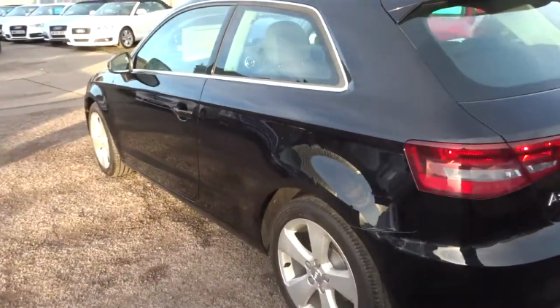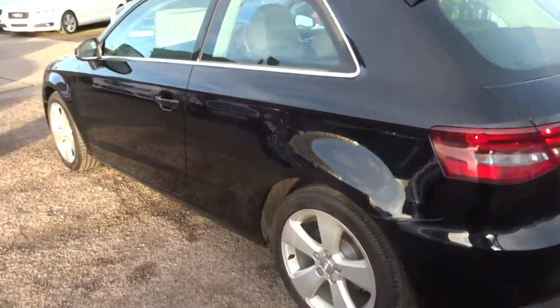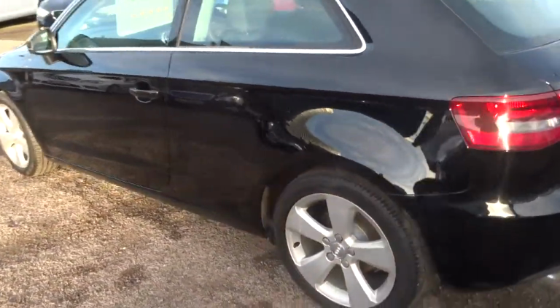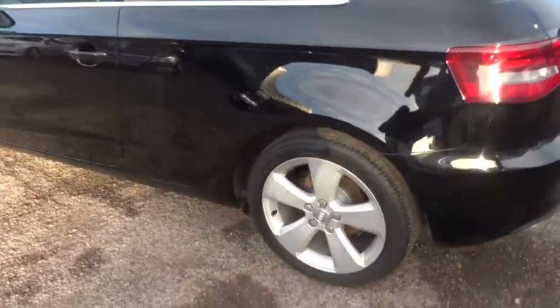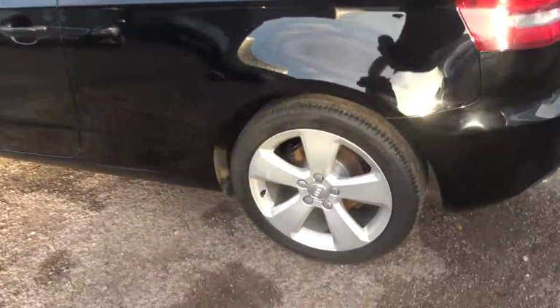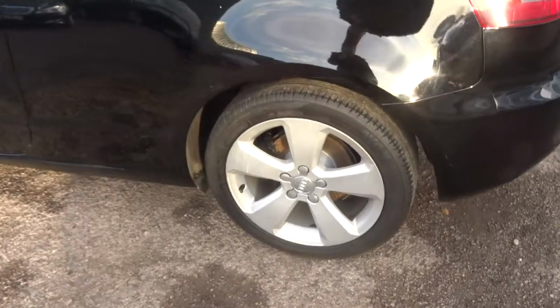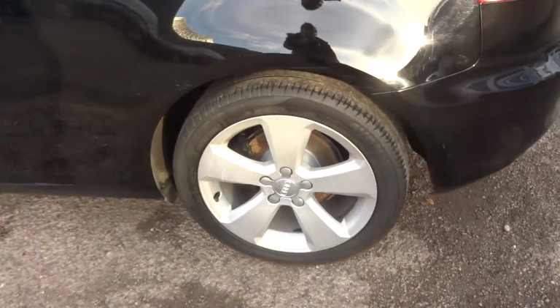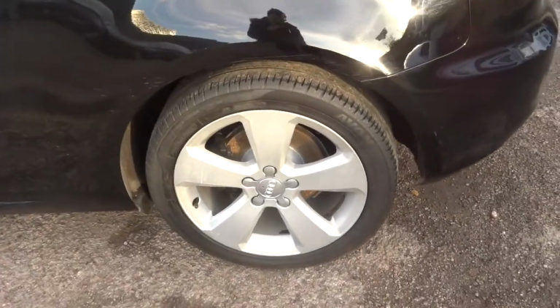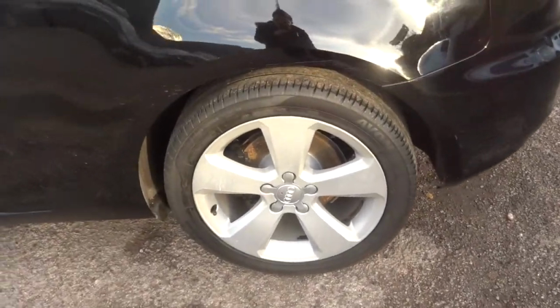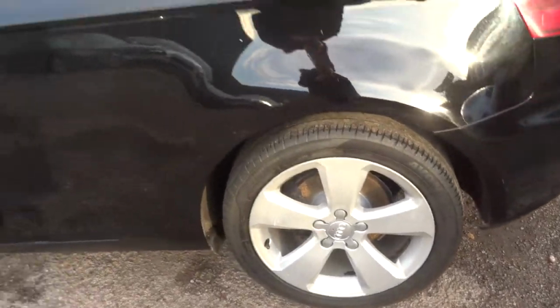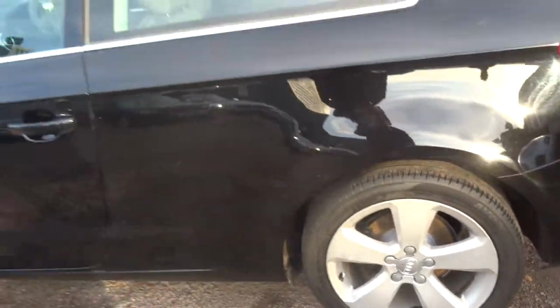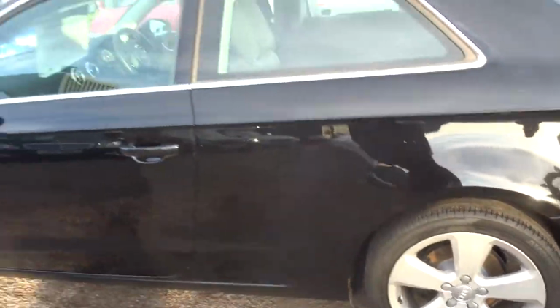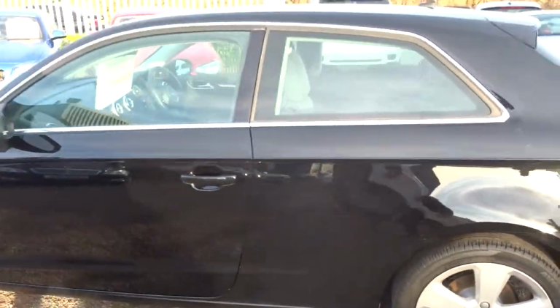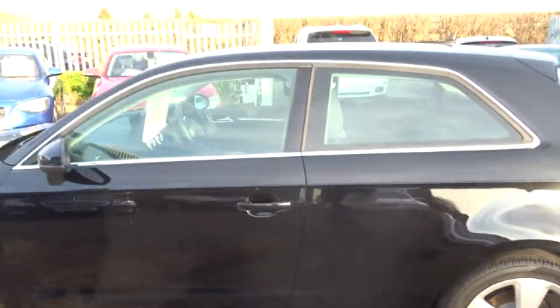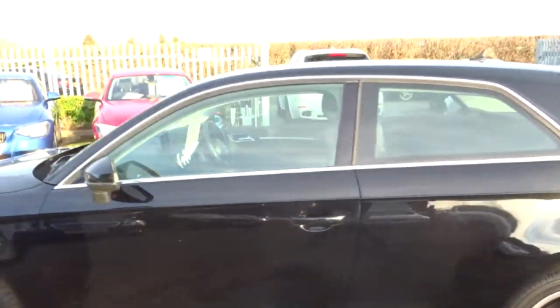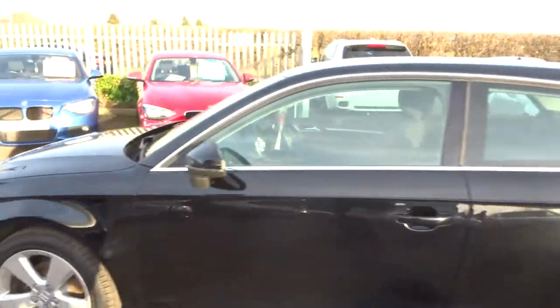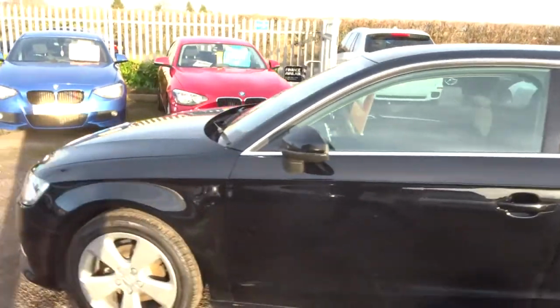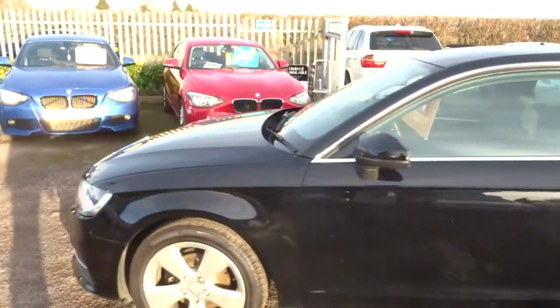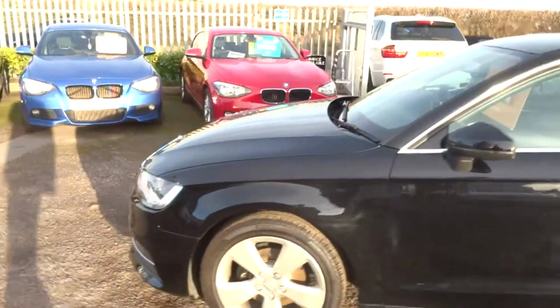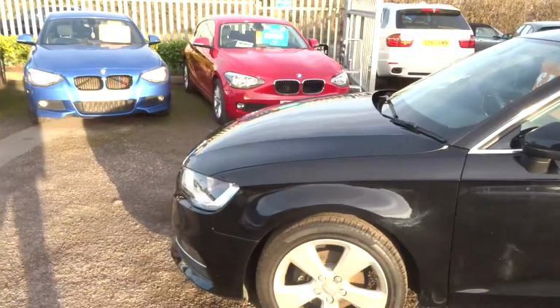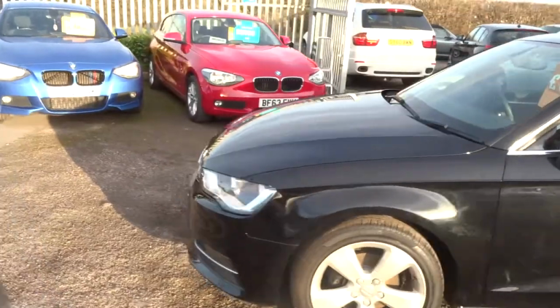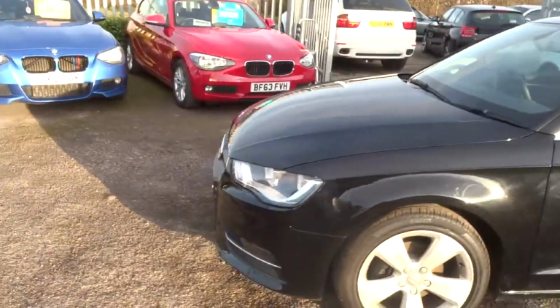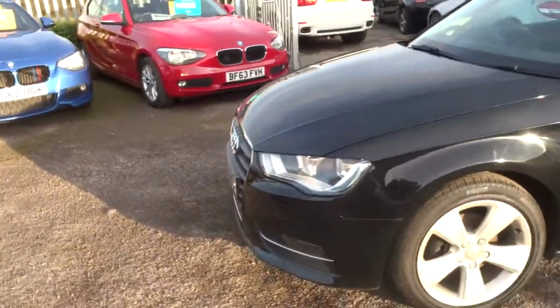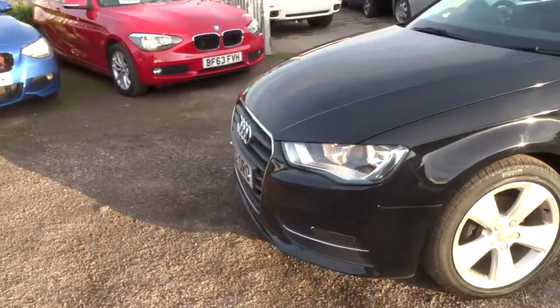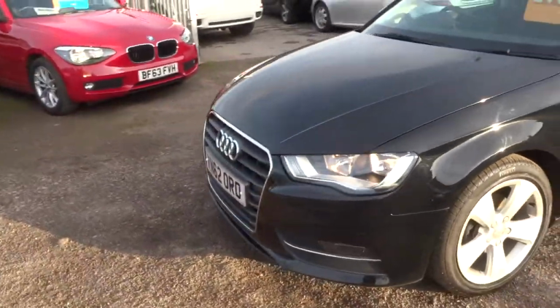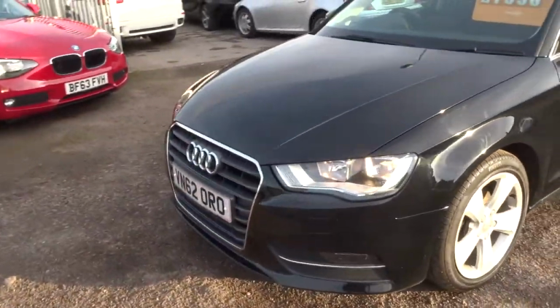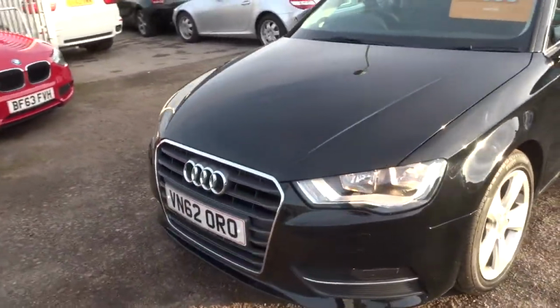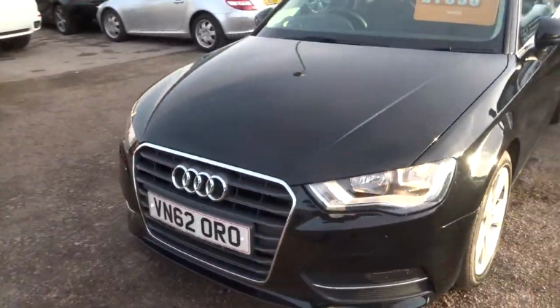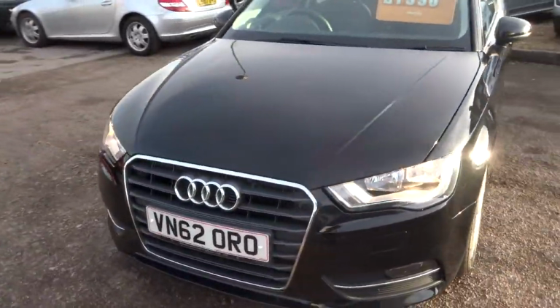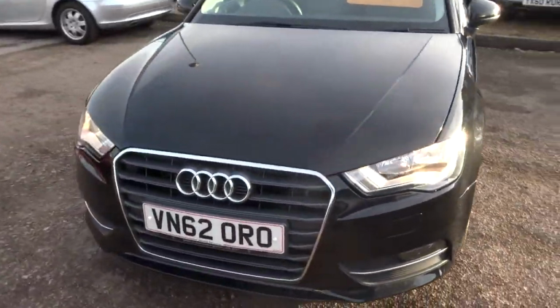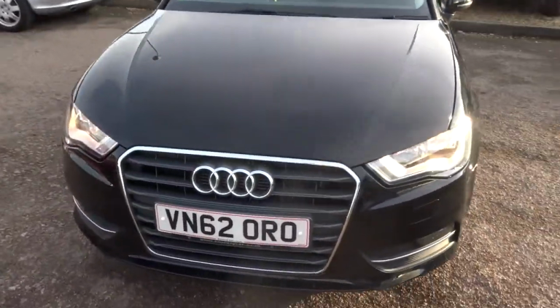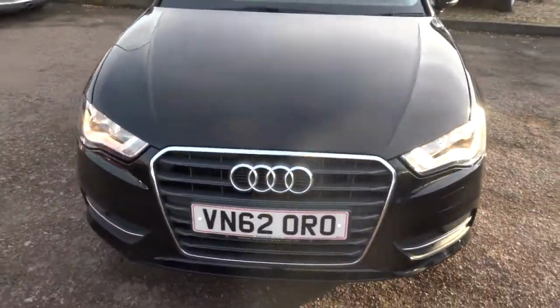We've got these lovely Audi alloy wheels. Obviously this is a three-door. There's a full readout of the spec underneath the photos and the video.